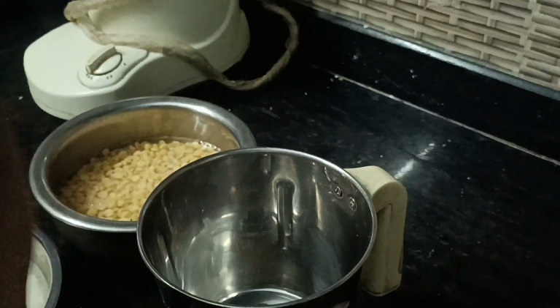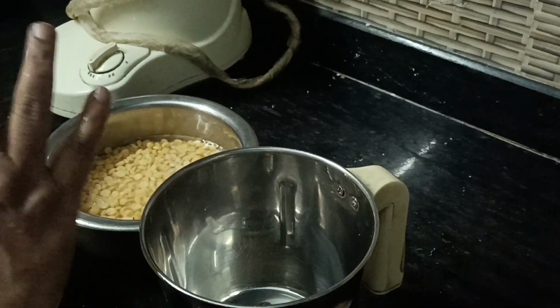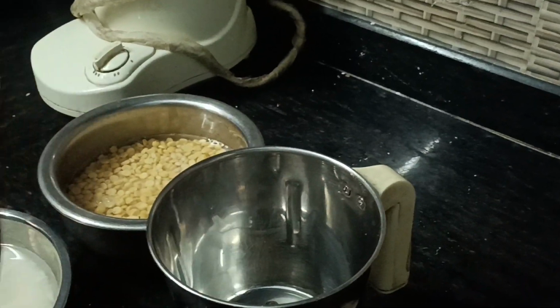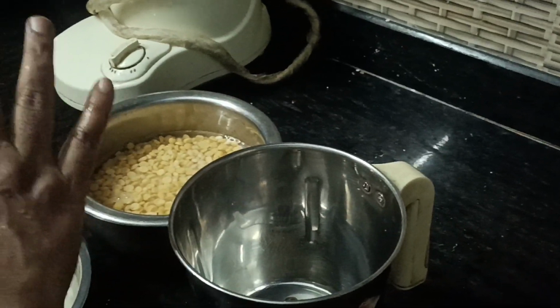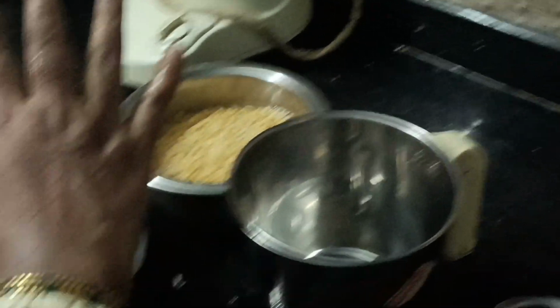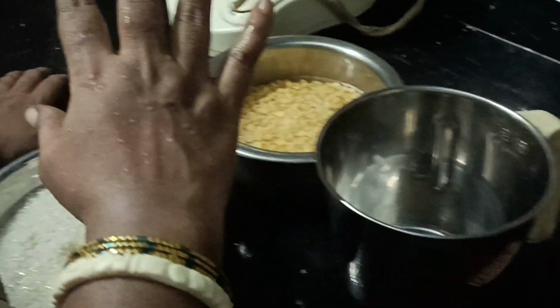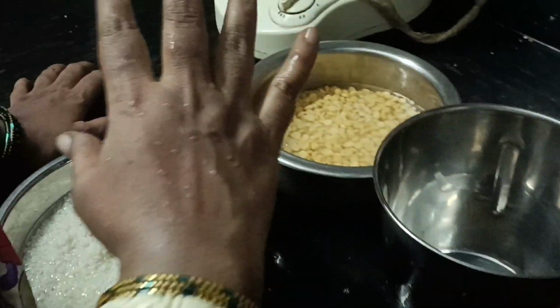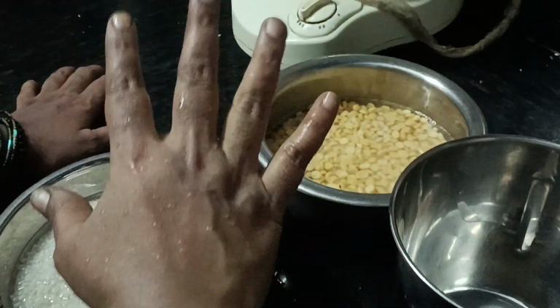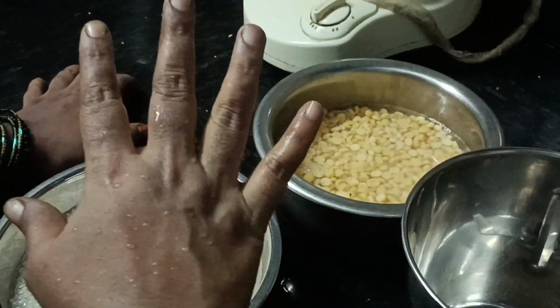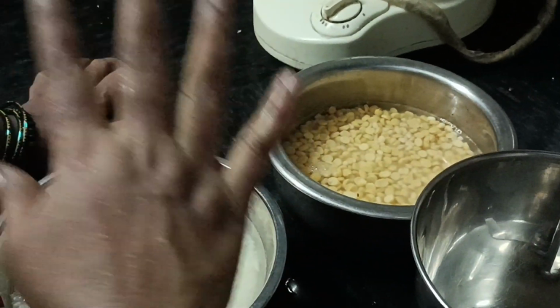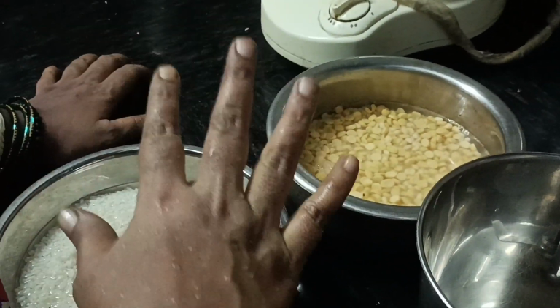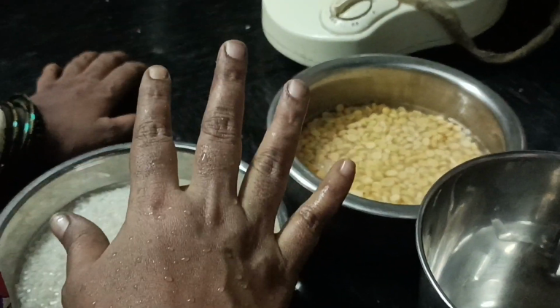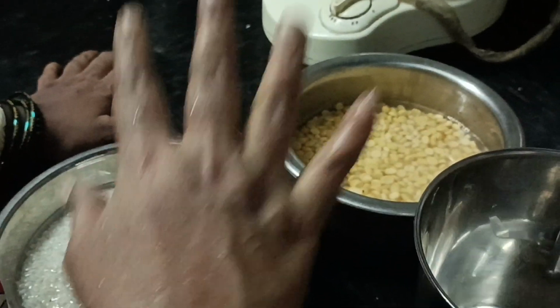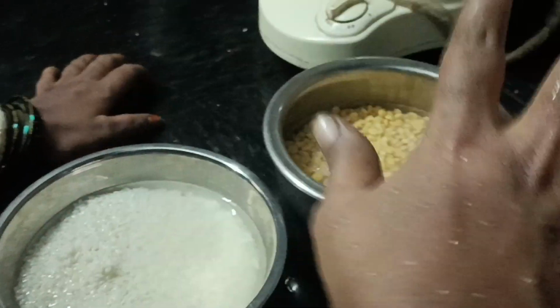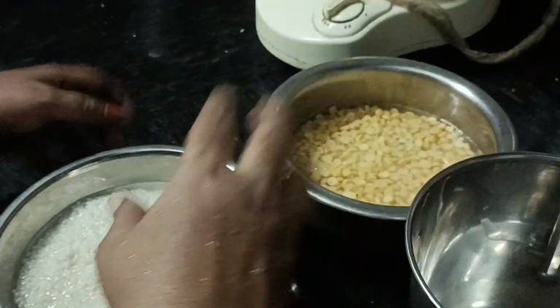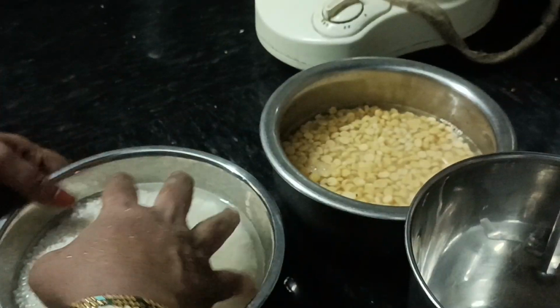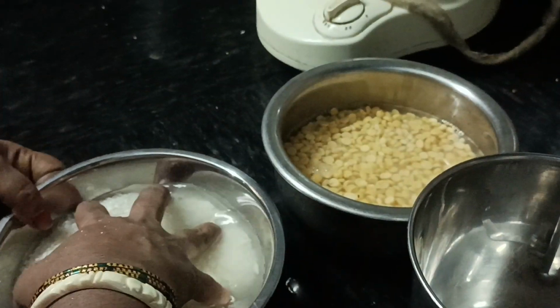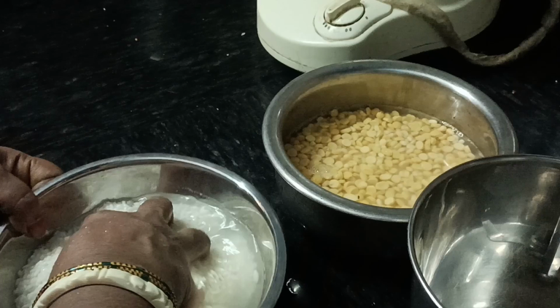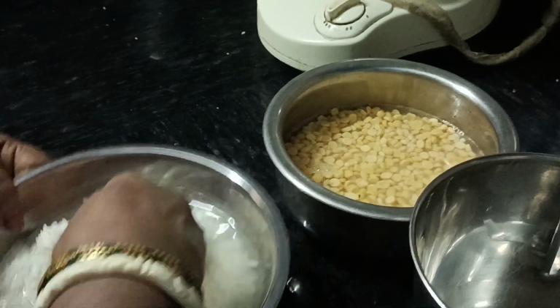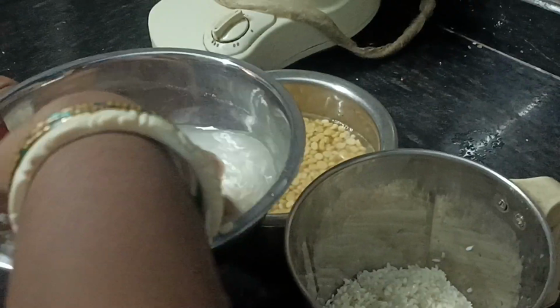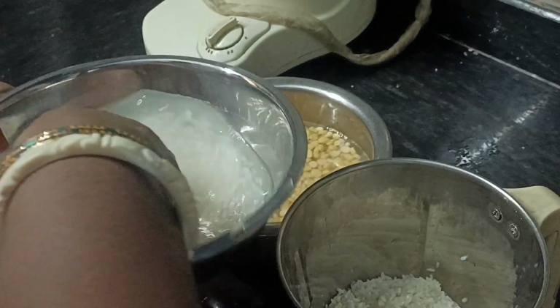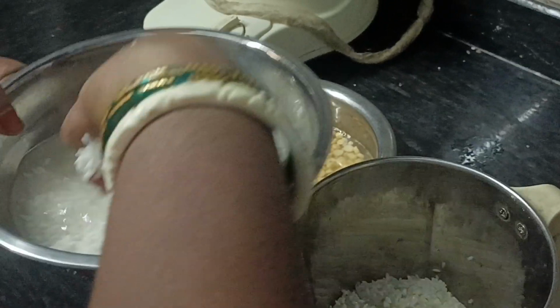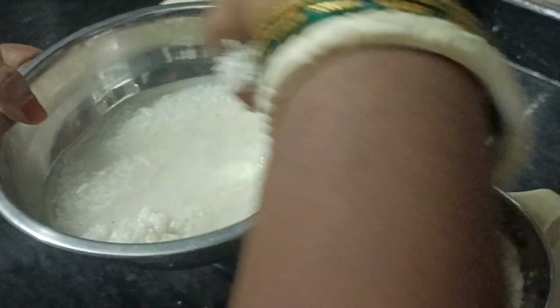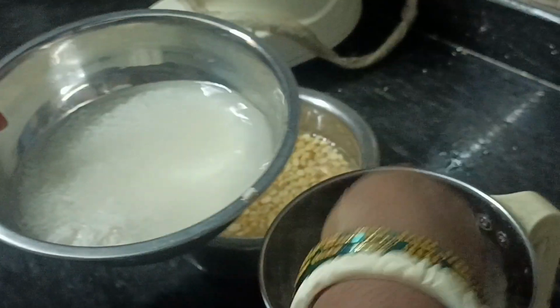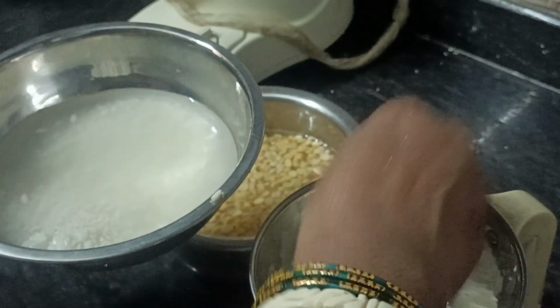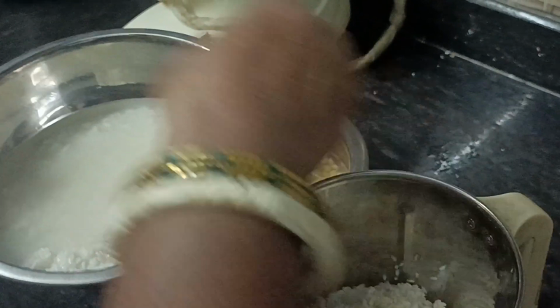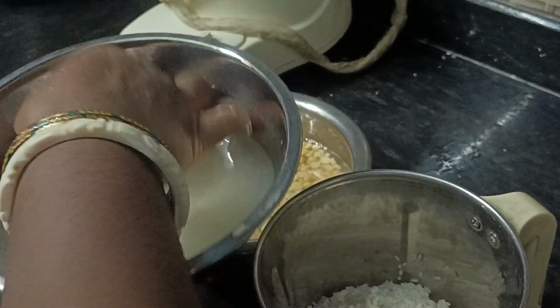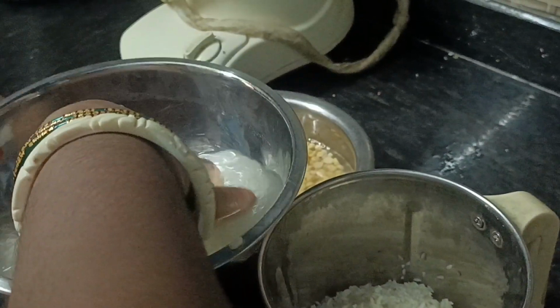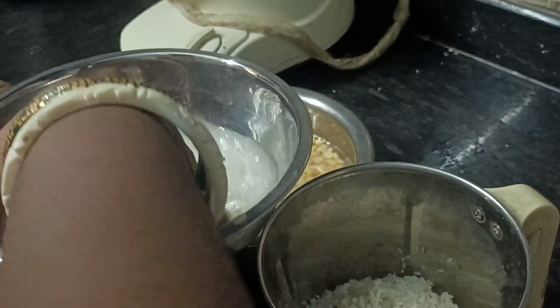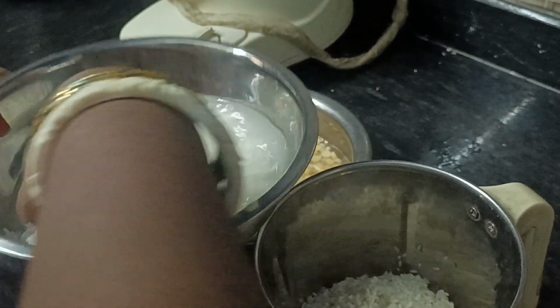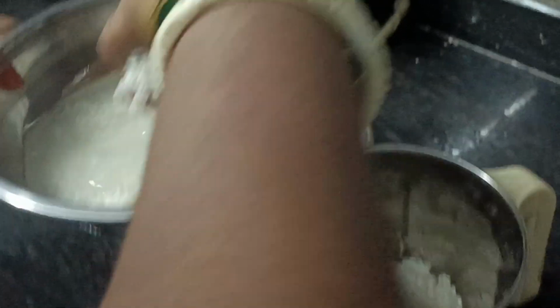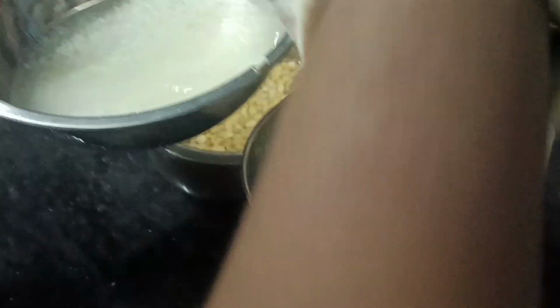It is done. Mix it. Let's get the dough.